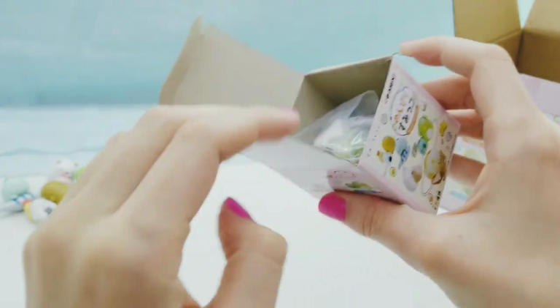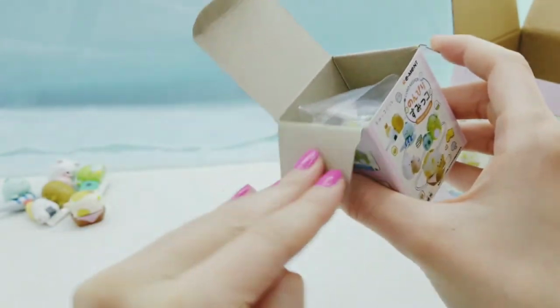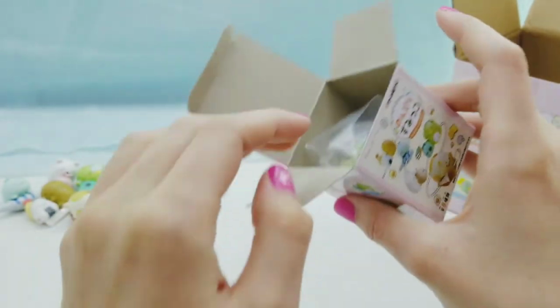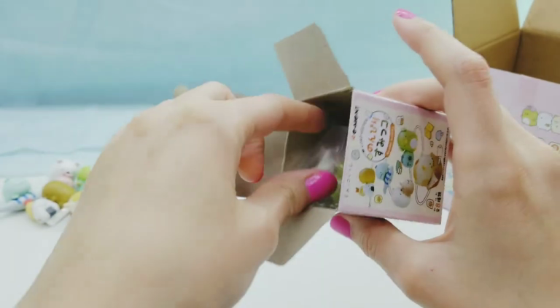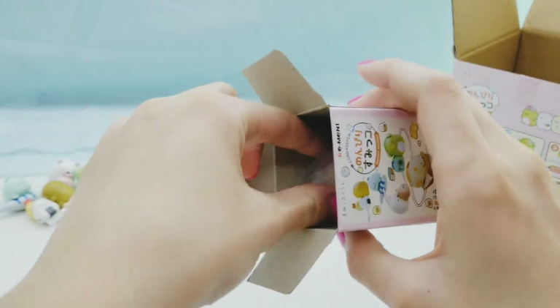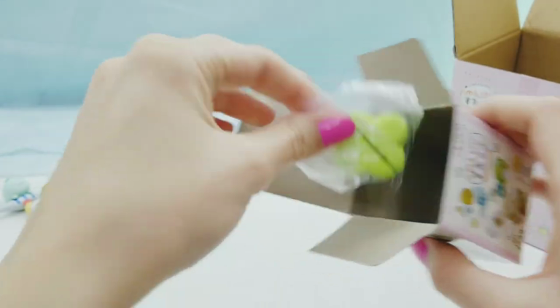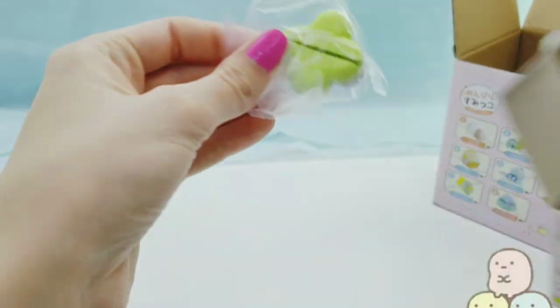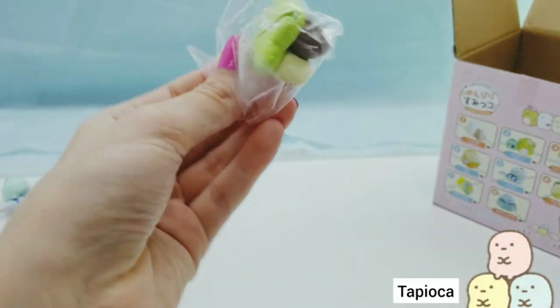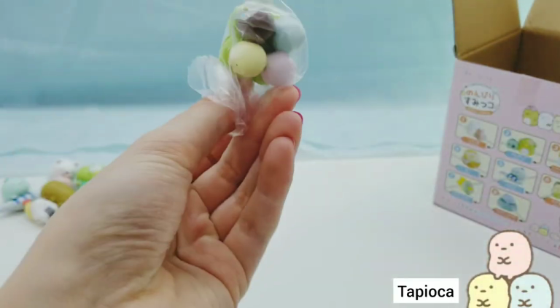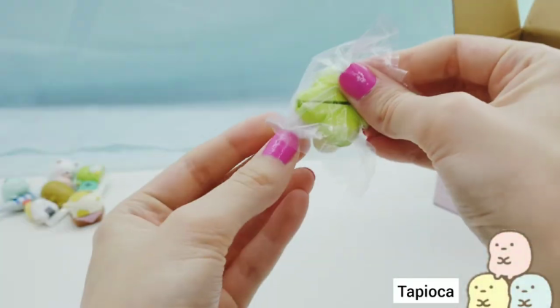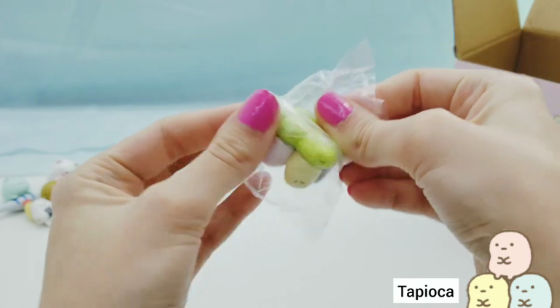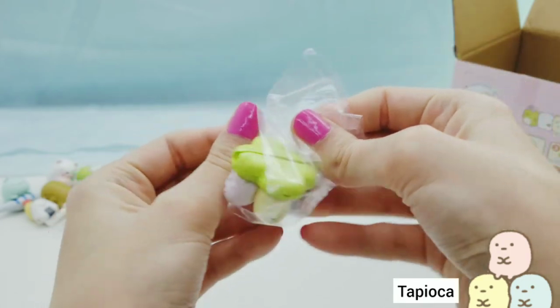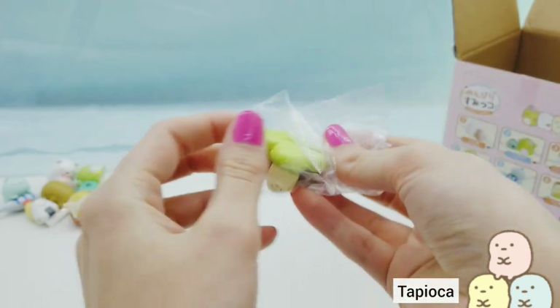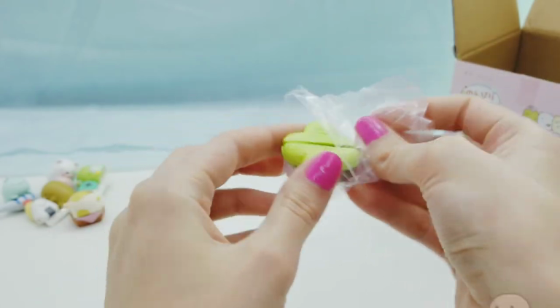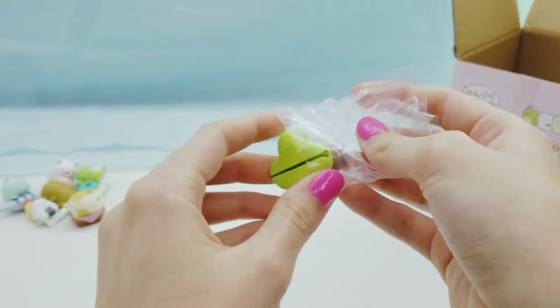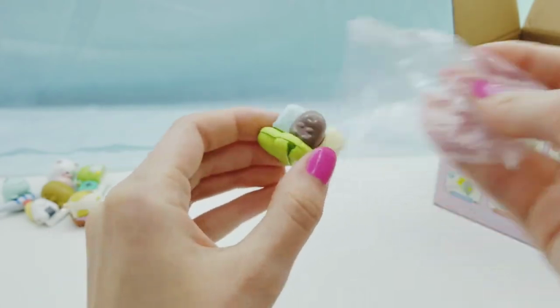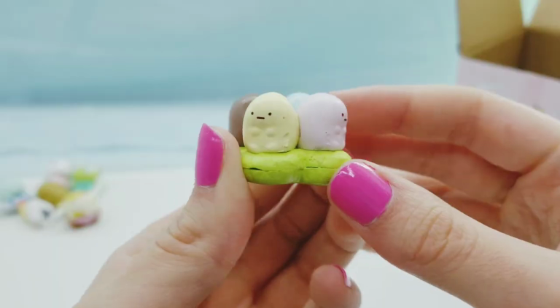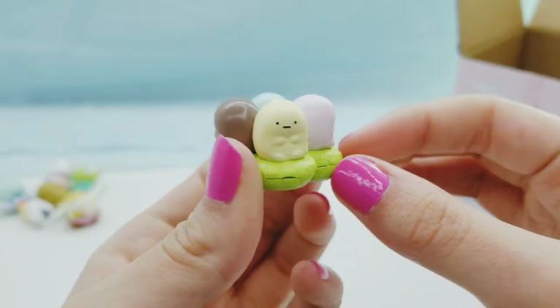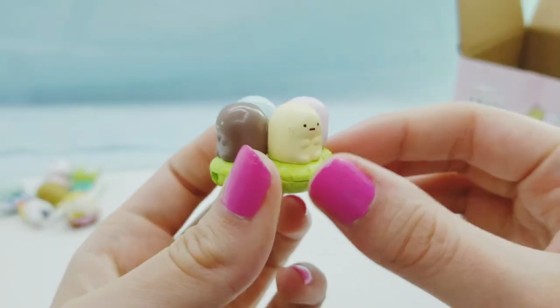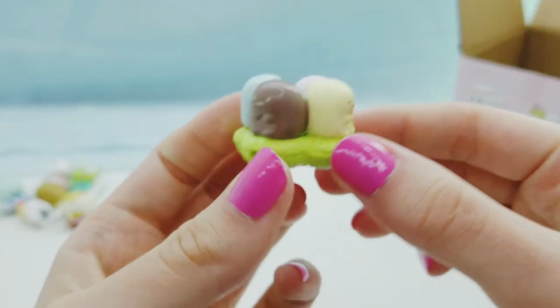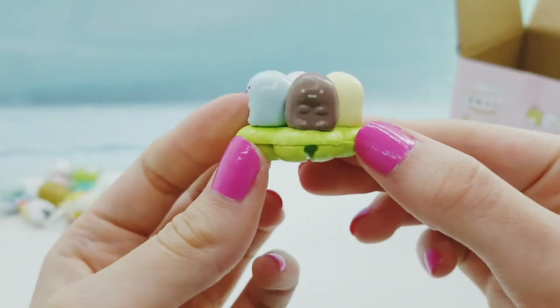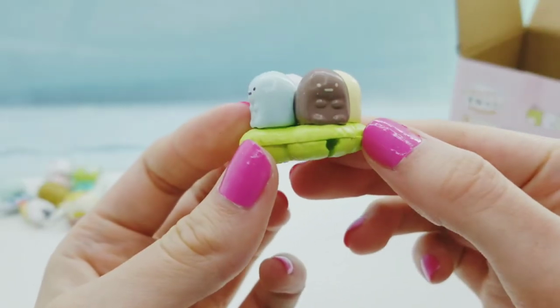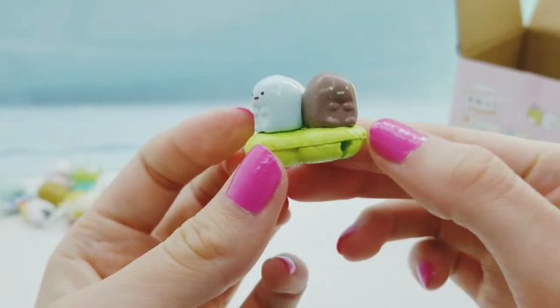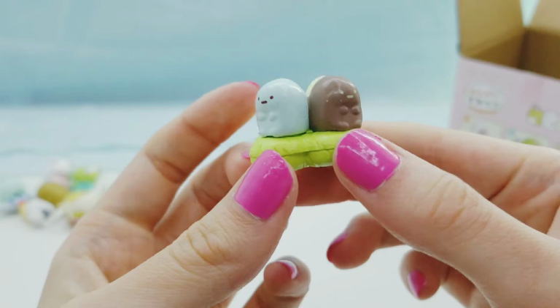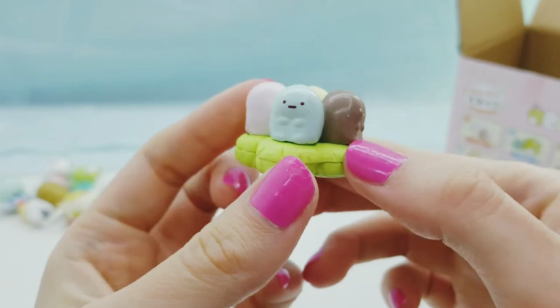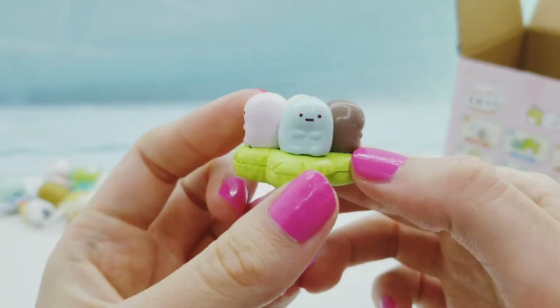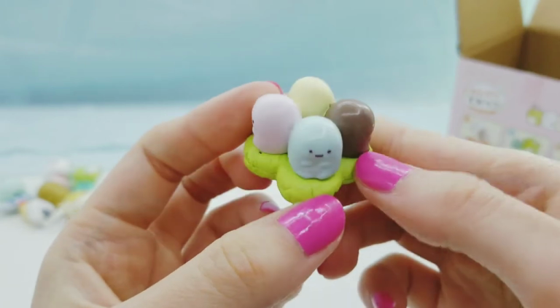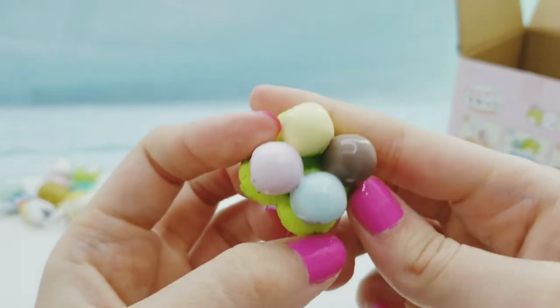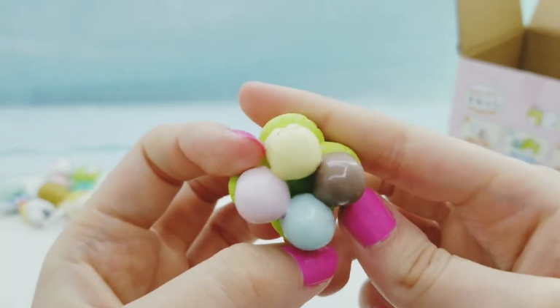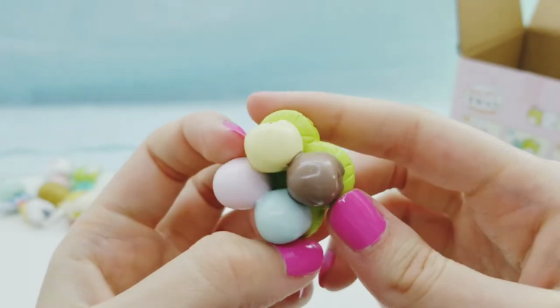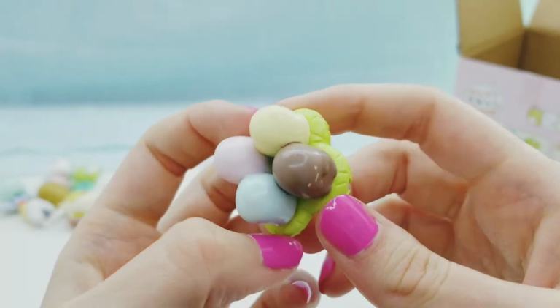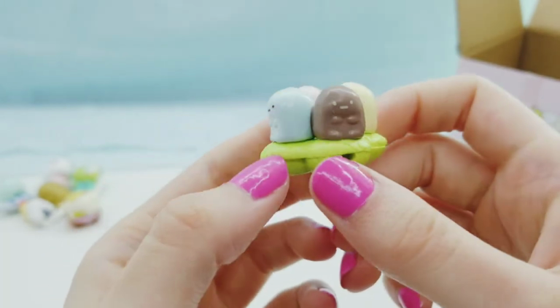Next we got the tapioca. These little guys are adorable, I love these ones - this is probably one of my other favorites, it's just too cute.